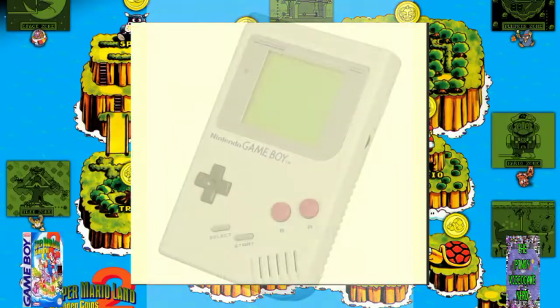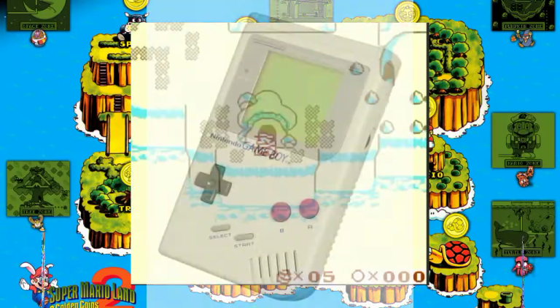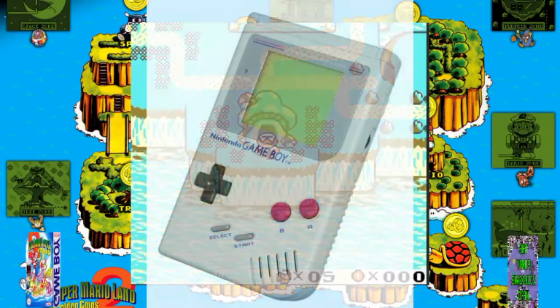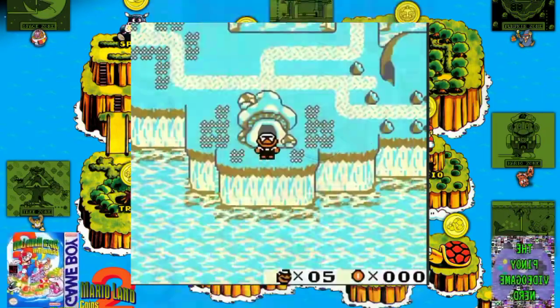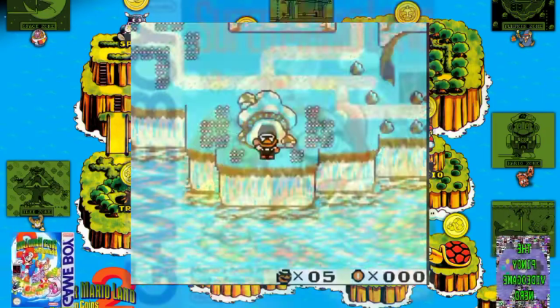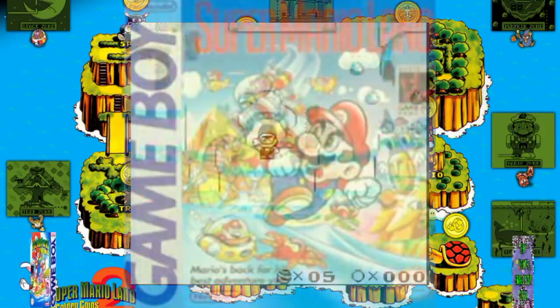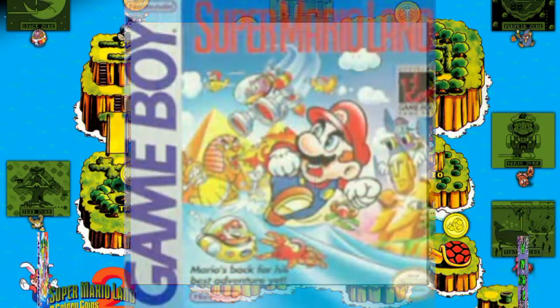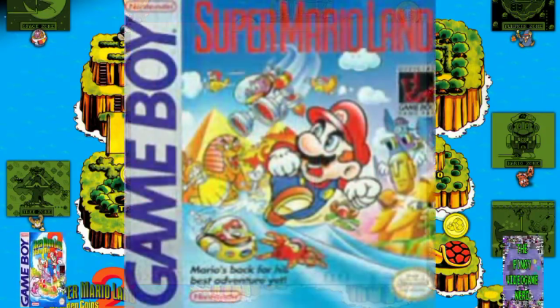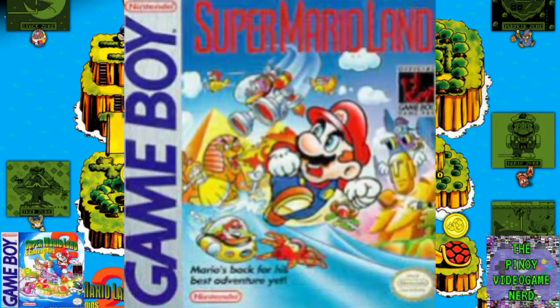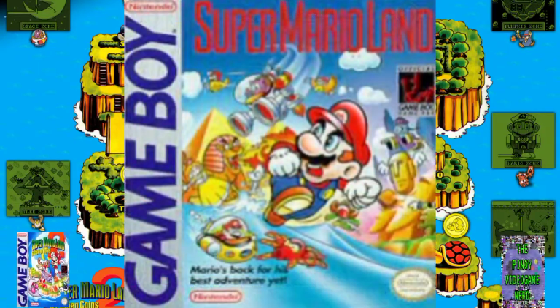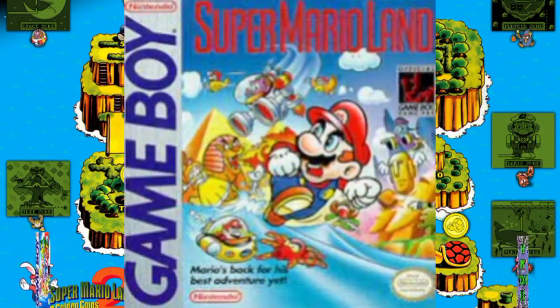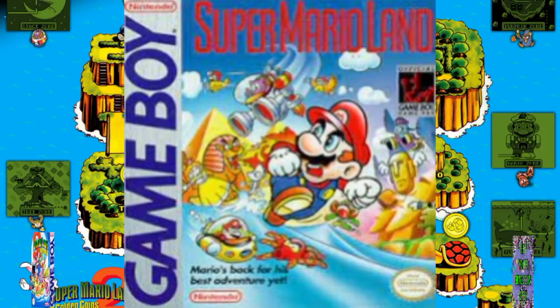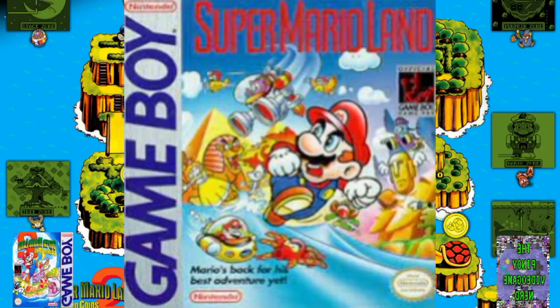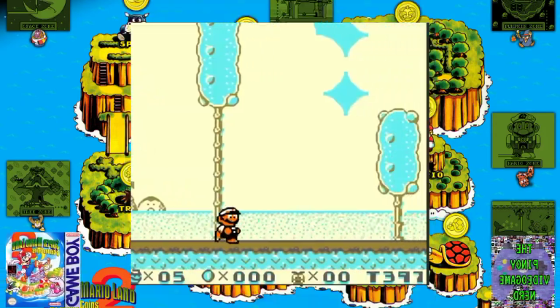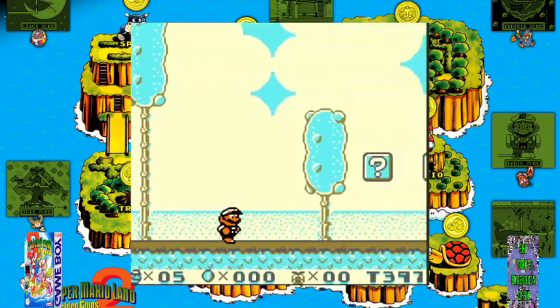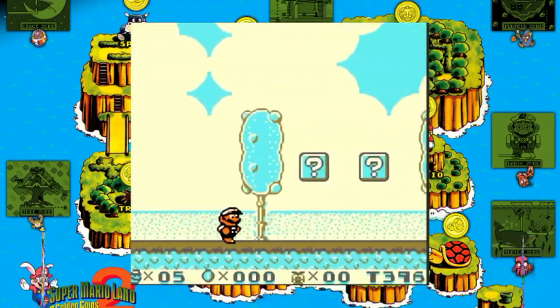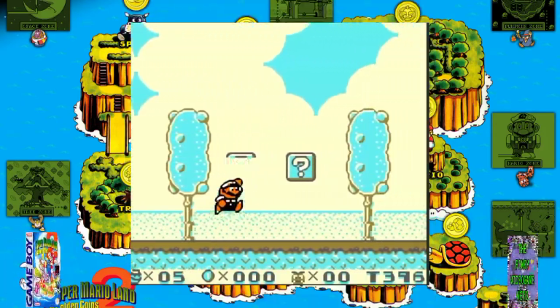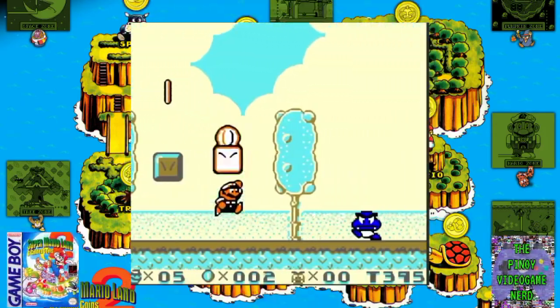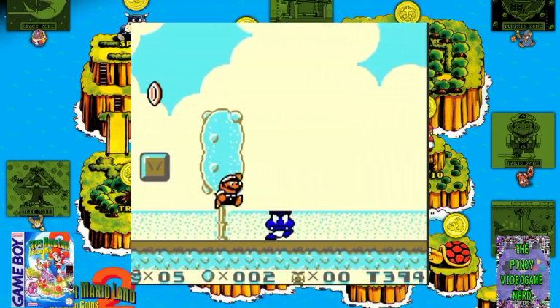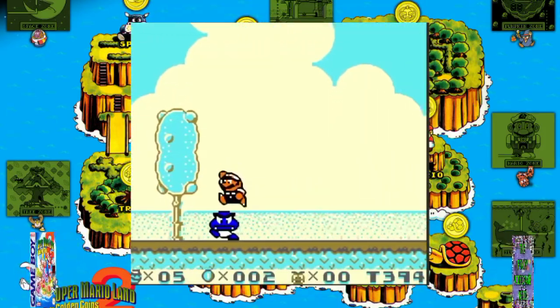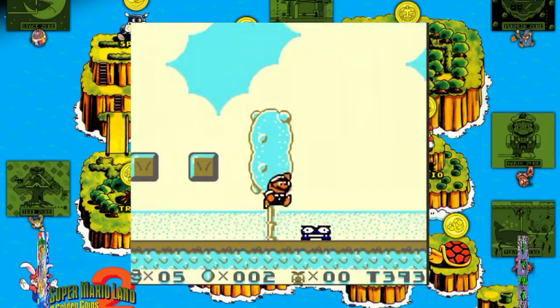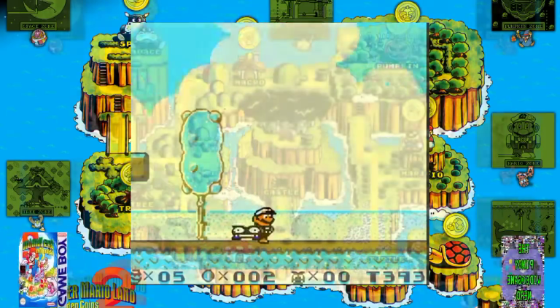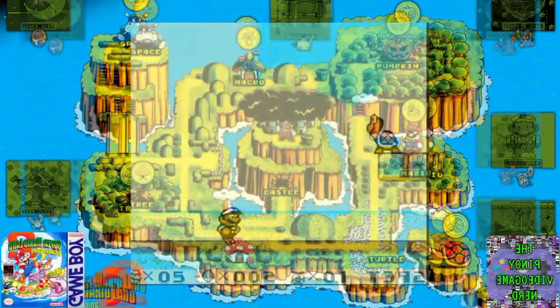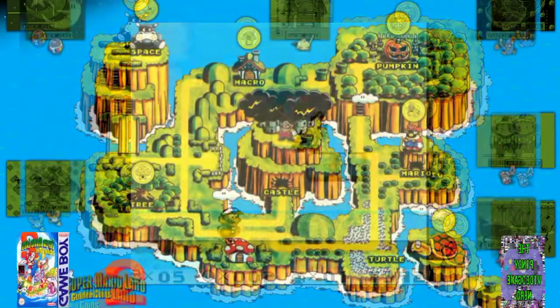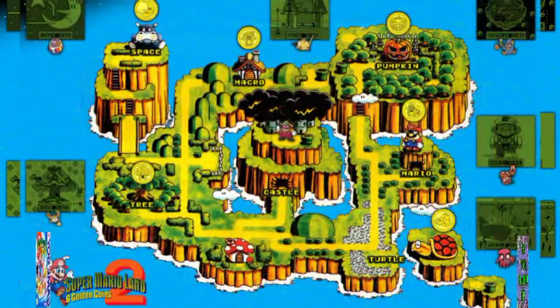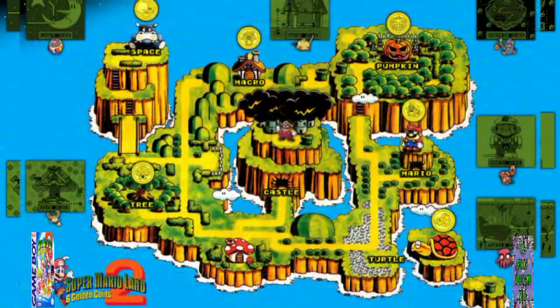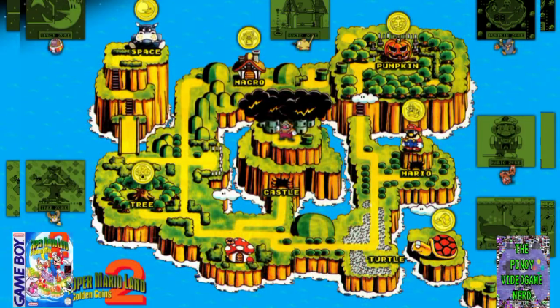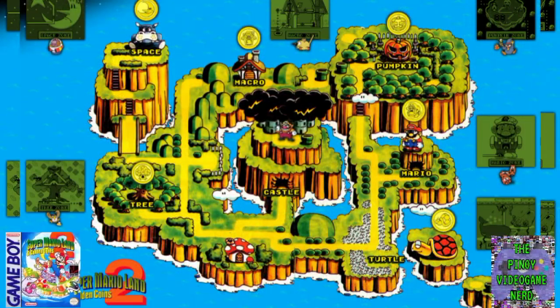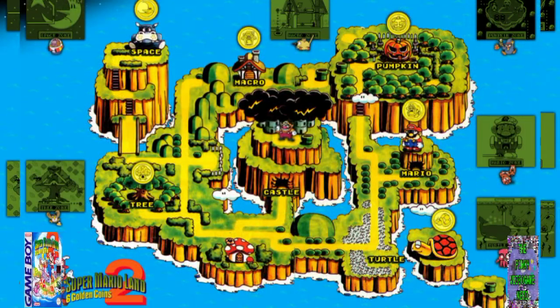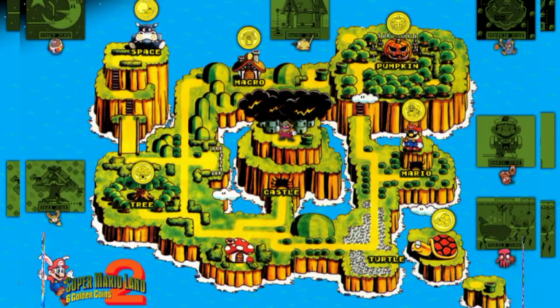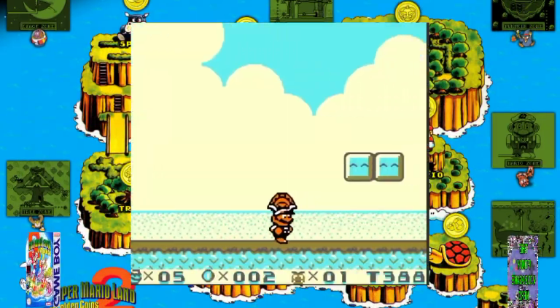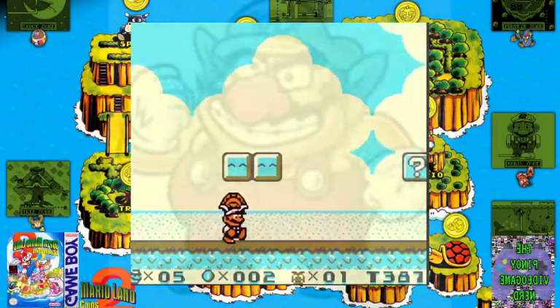It is the sequel to Super Mario Land. In Super Mario Land 2, the player assumes the role of the protagonist Mario, whose main objective is to reclaim his personal island, Mario Land, from the clutches of his greedy rival Wario.